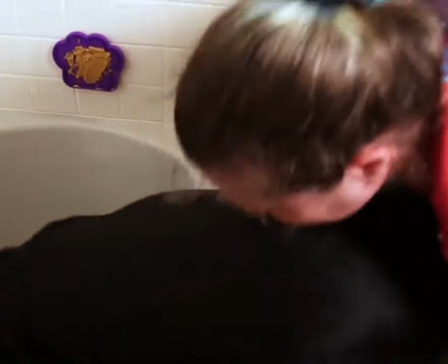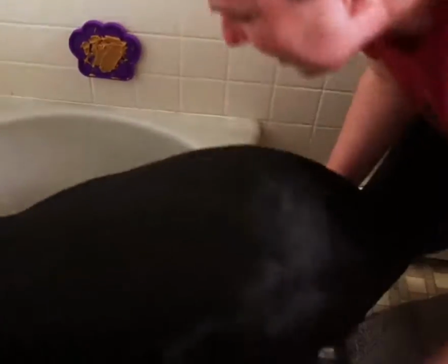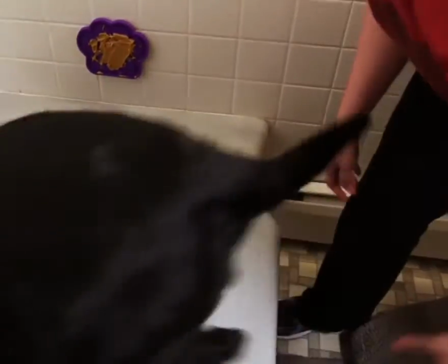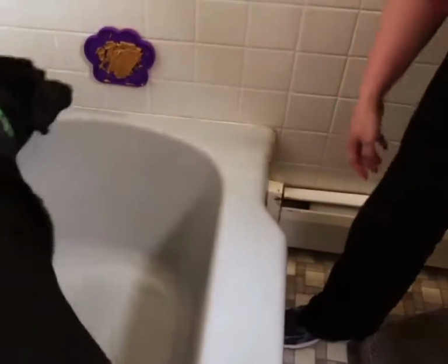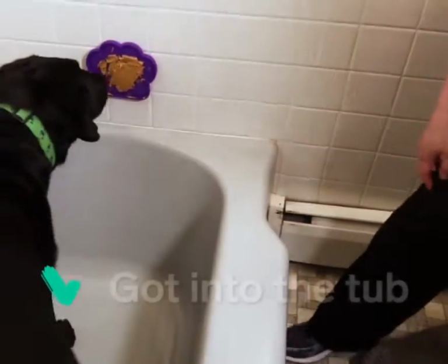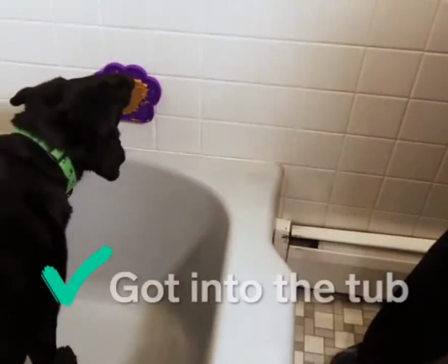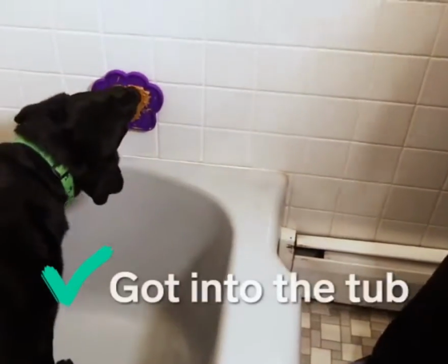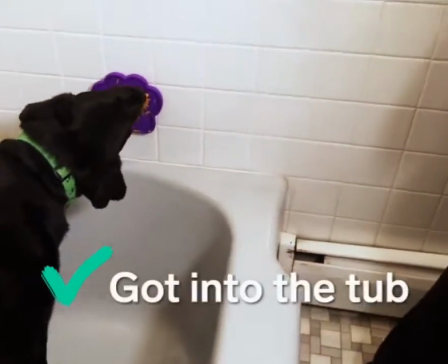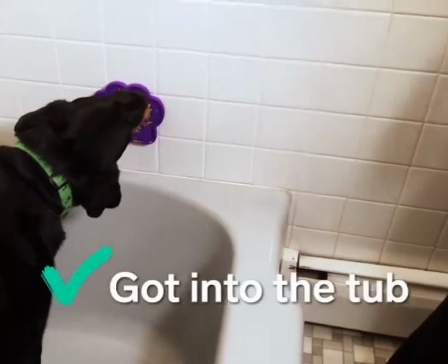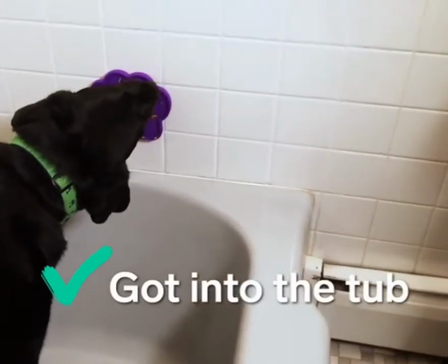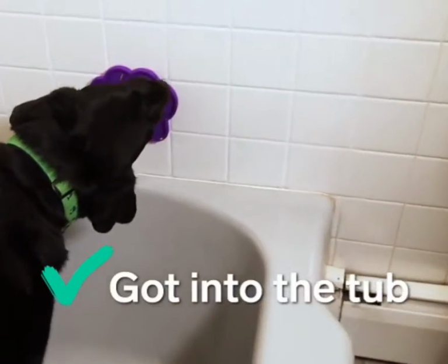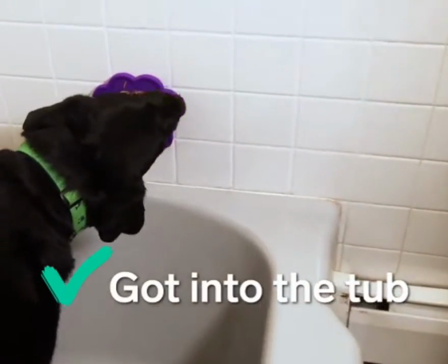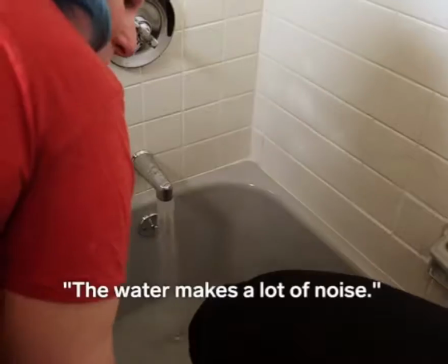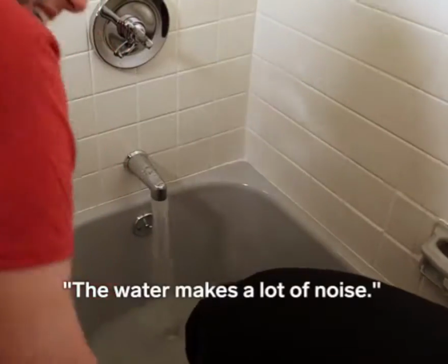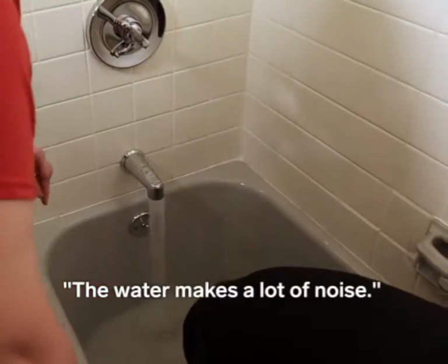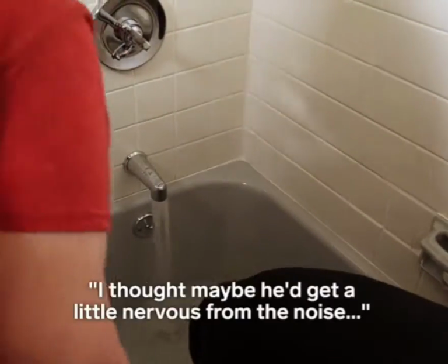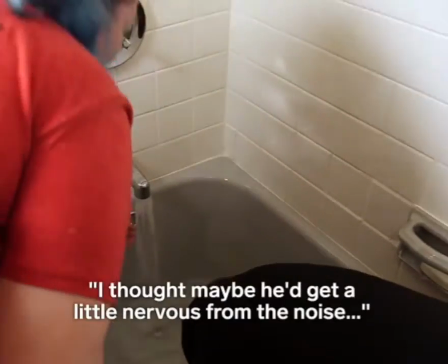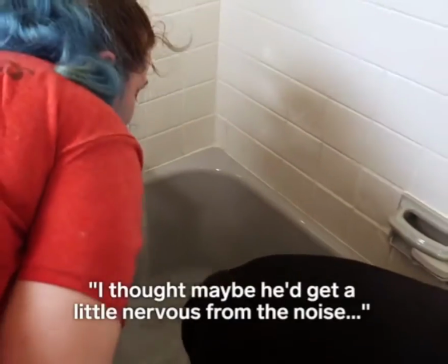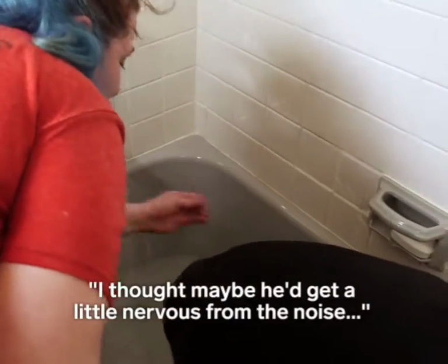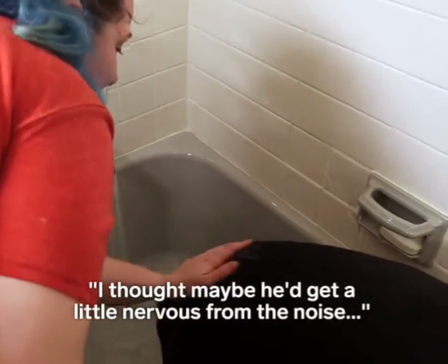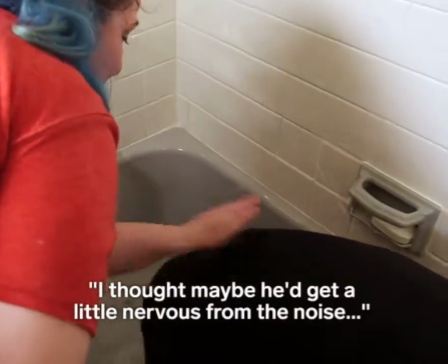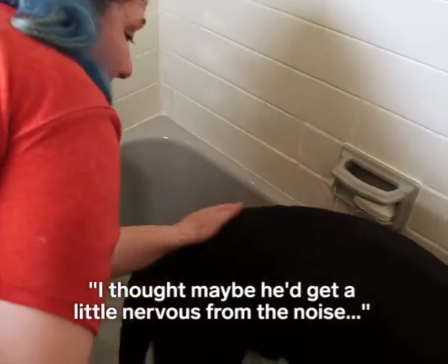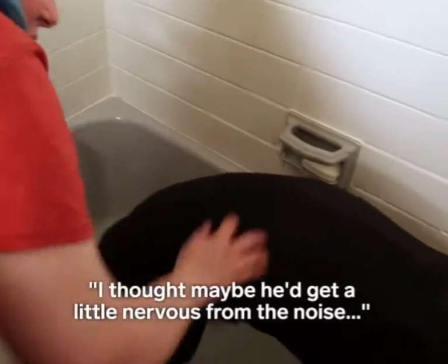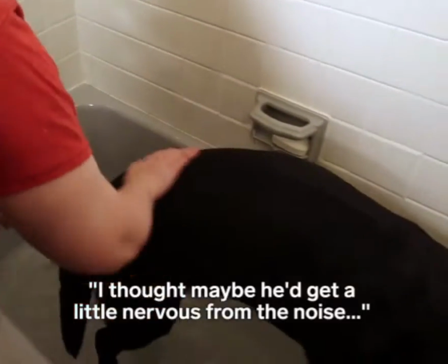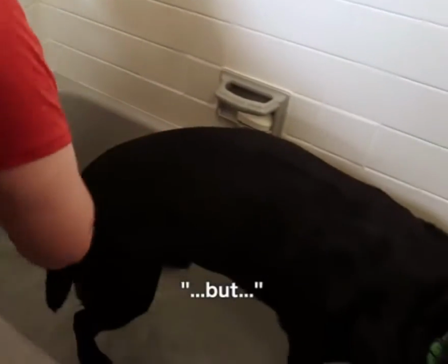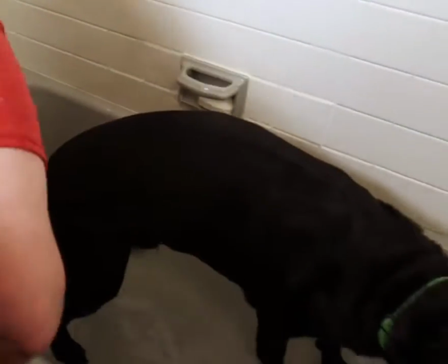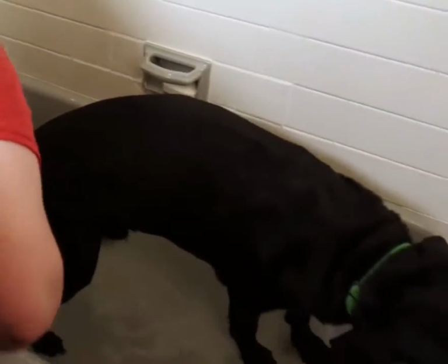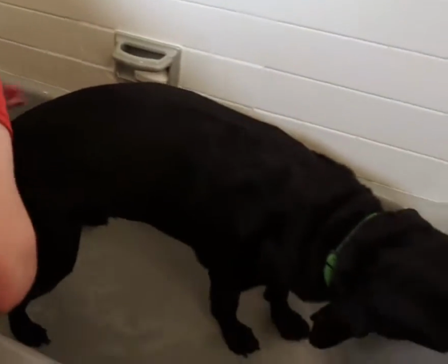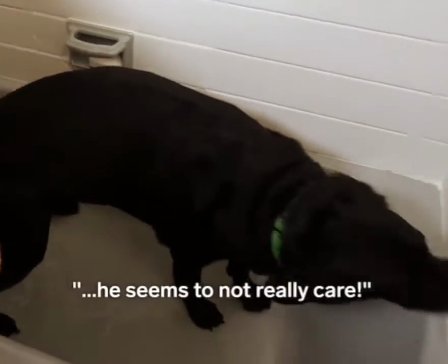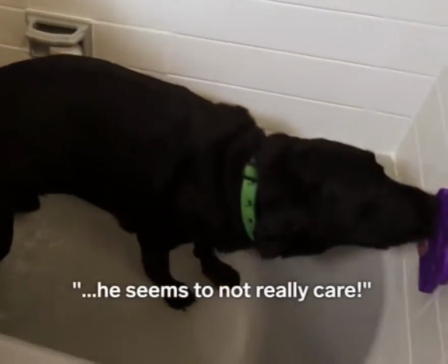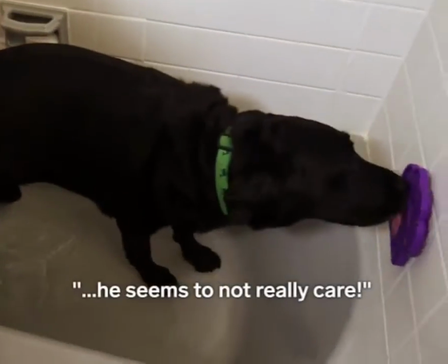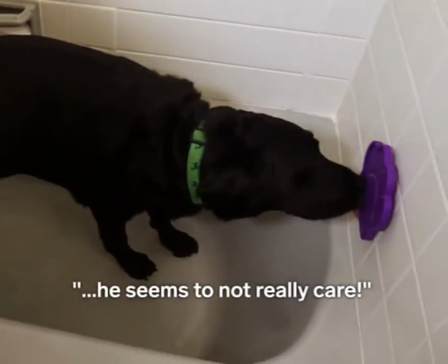There you go. Good boy. Water makes a lot of noise. I thought maybe he'd get a little nervous from the noise, but he seems to not really care.